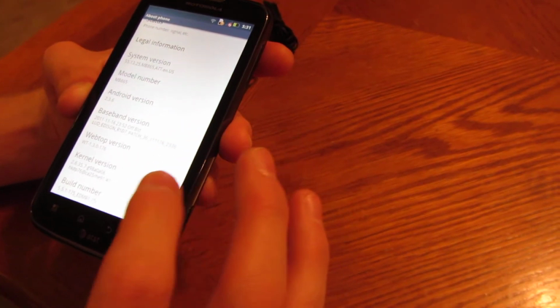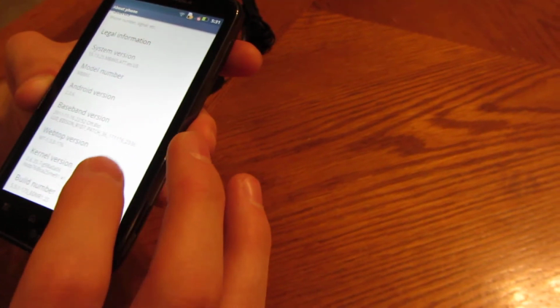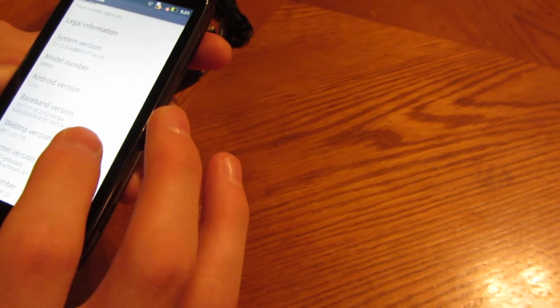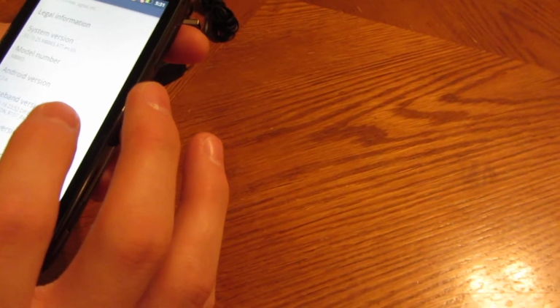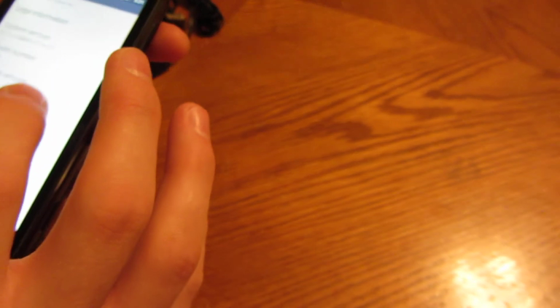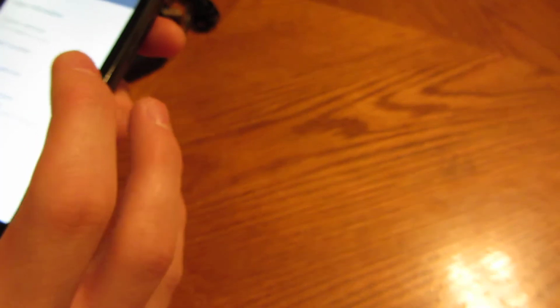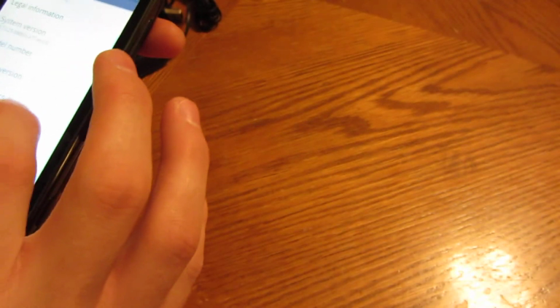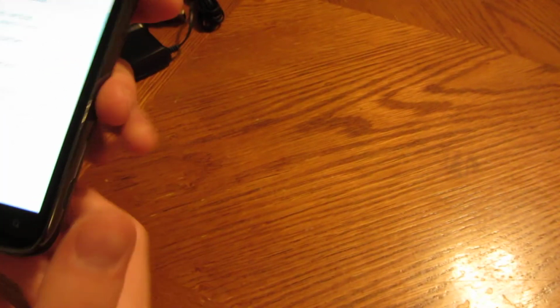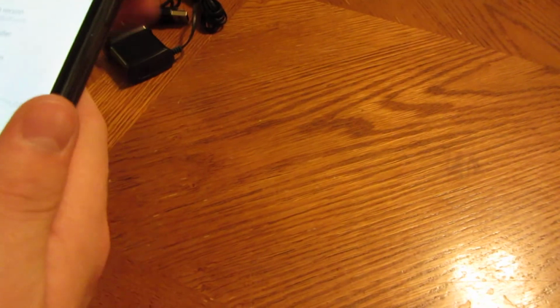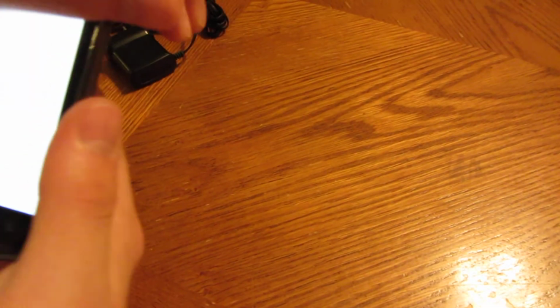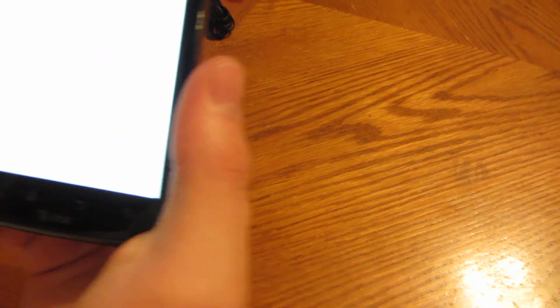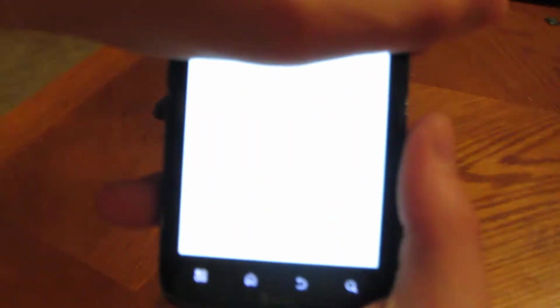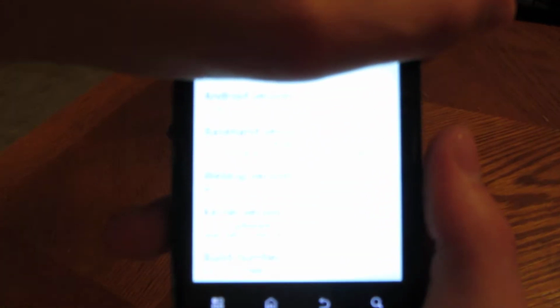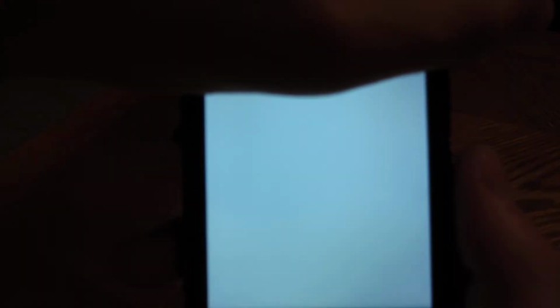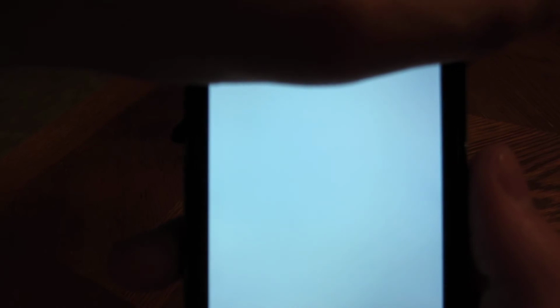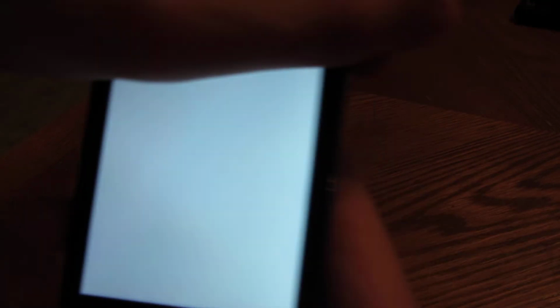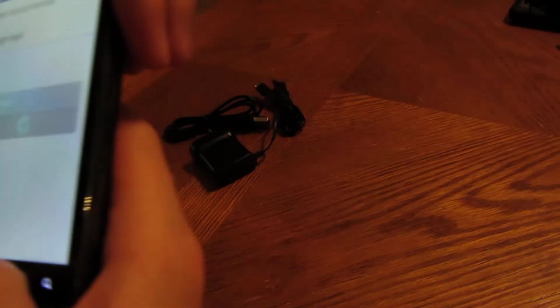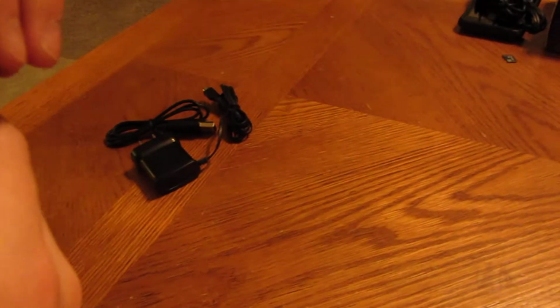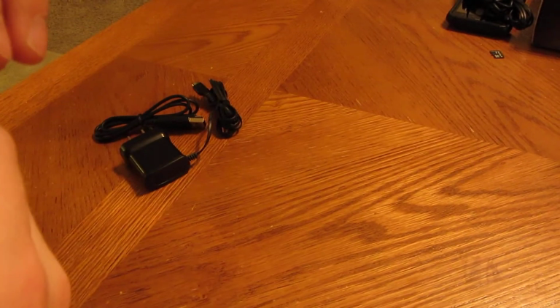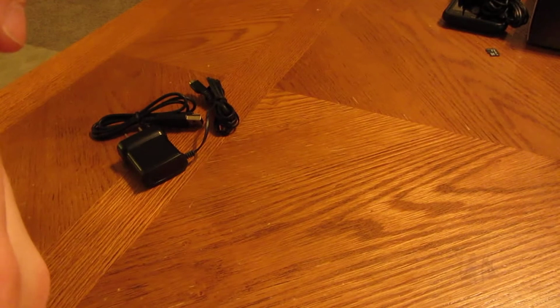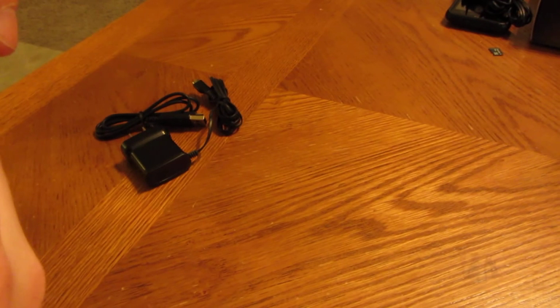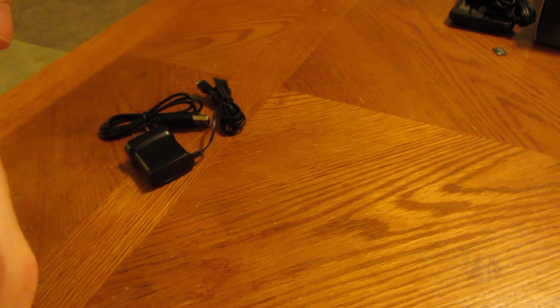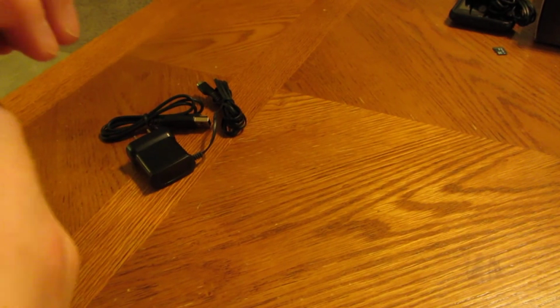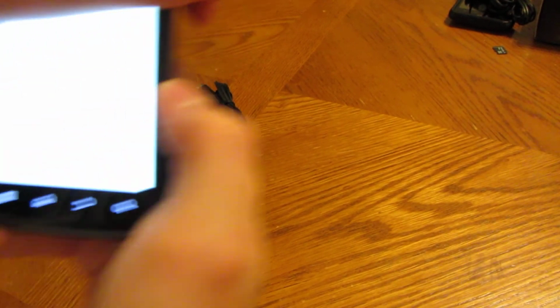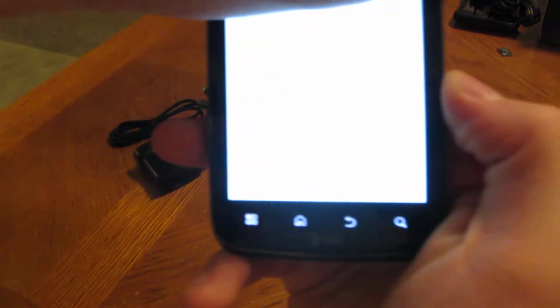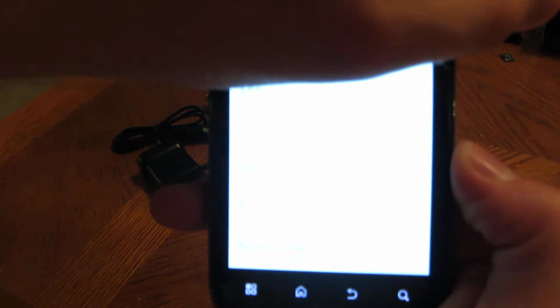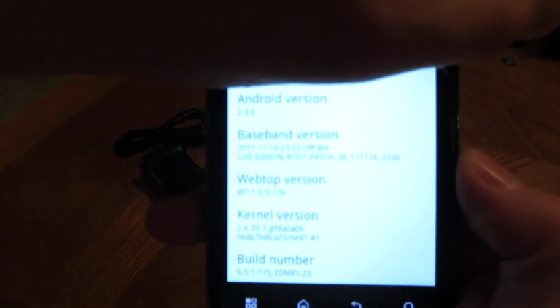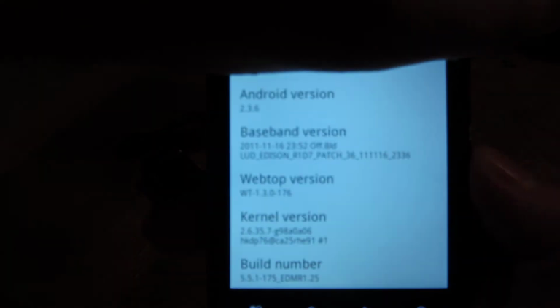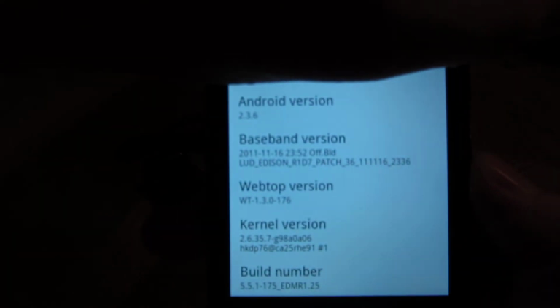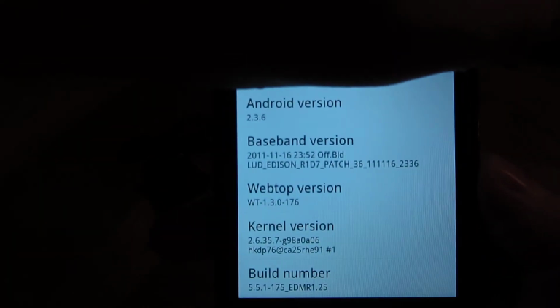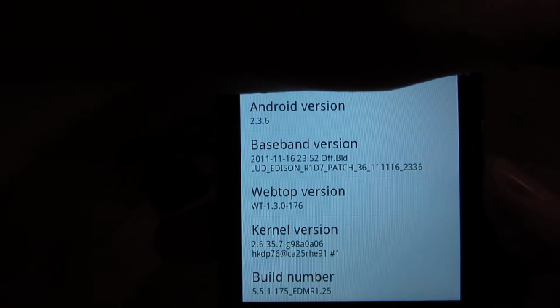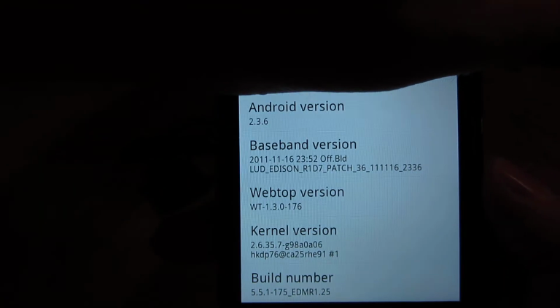I'm going to hide my serial image here, so you know what it is. Android — fantastic. Android 2.3.6, up top there.